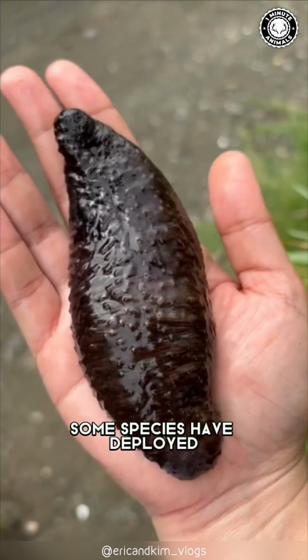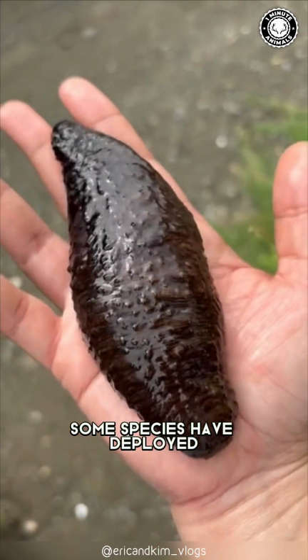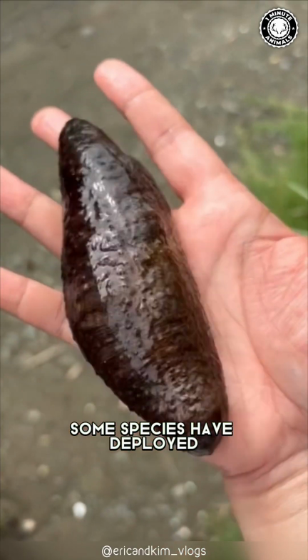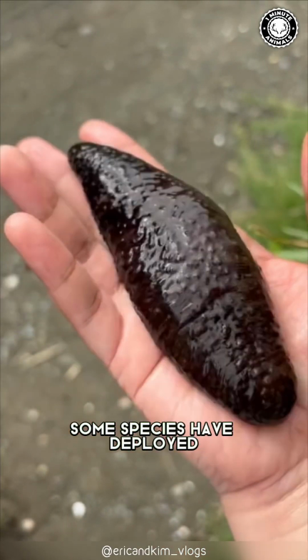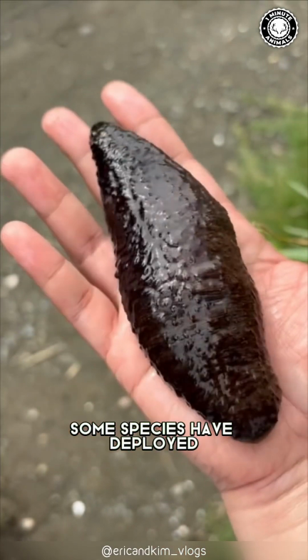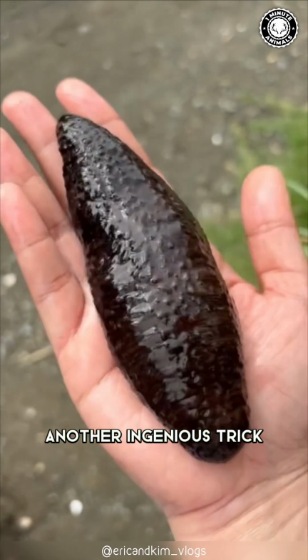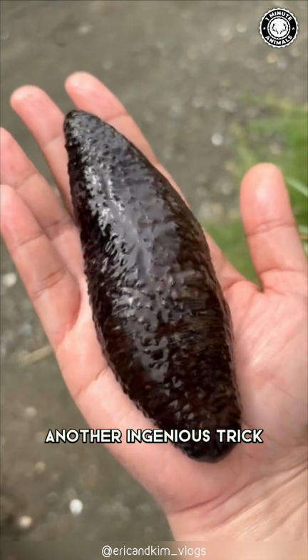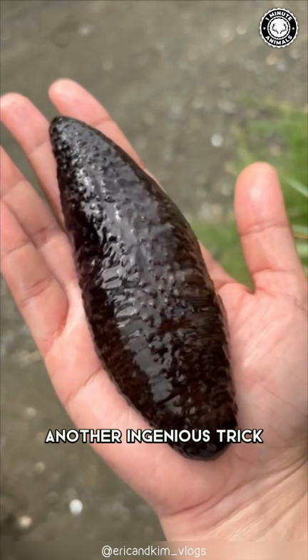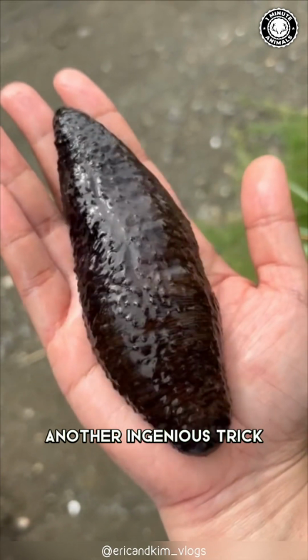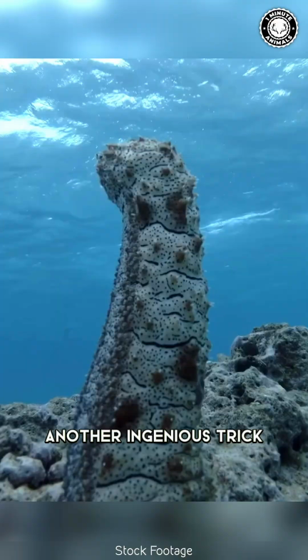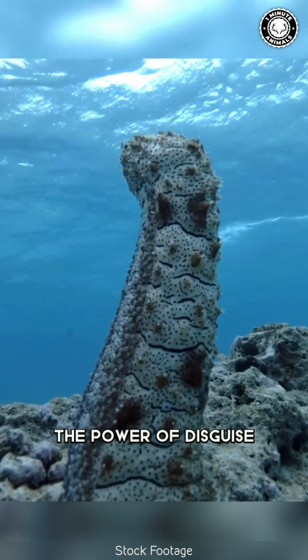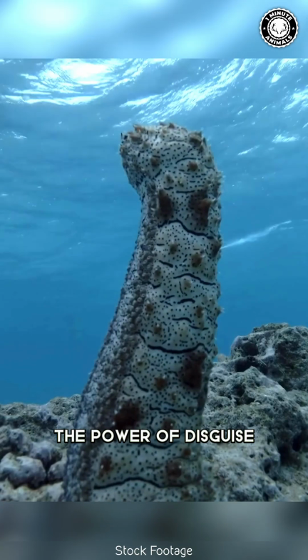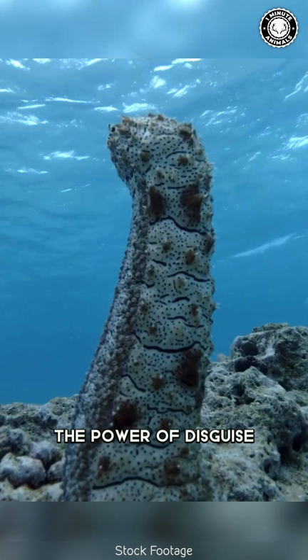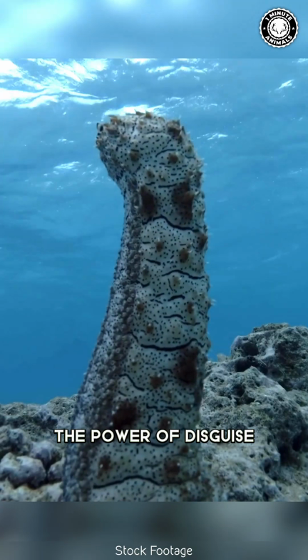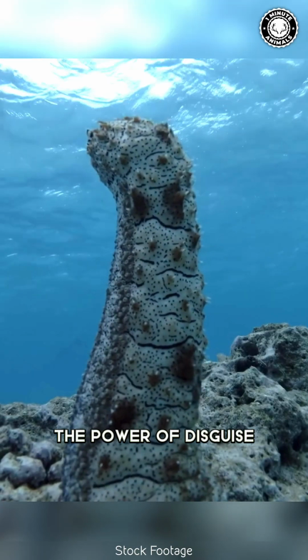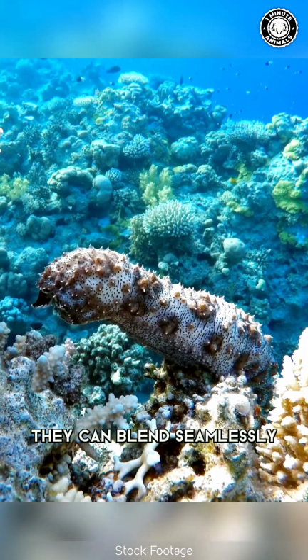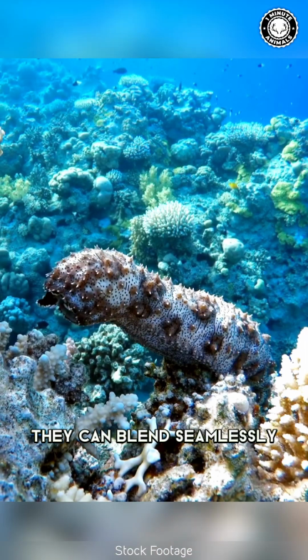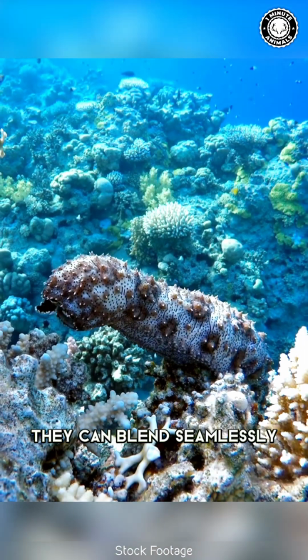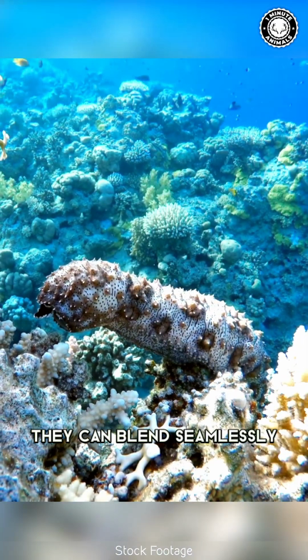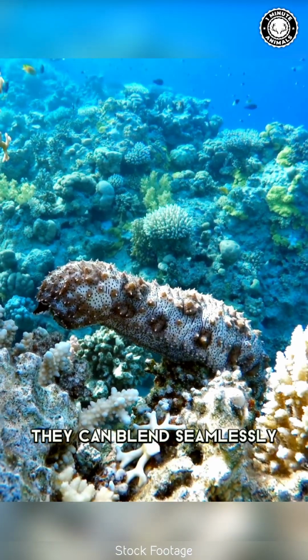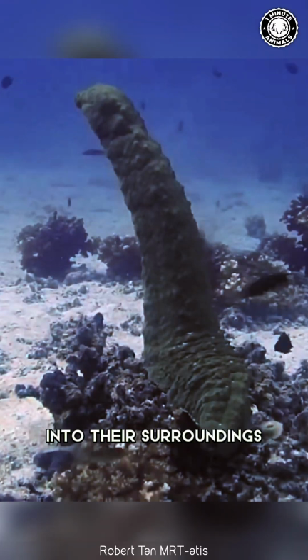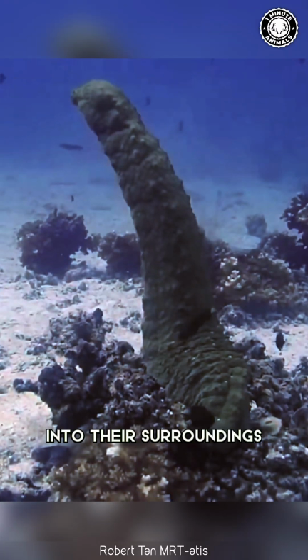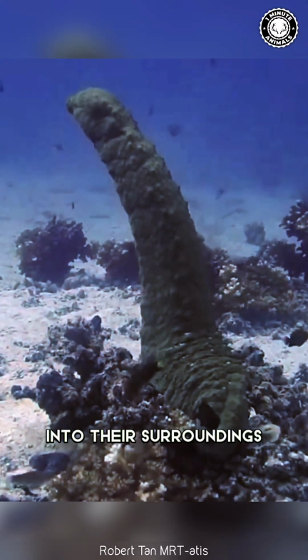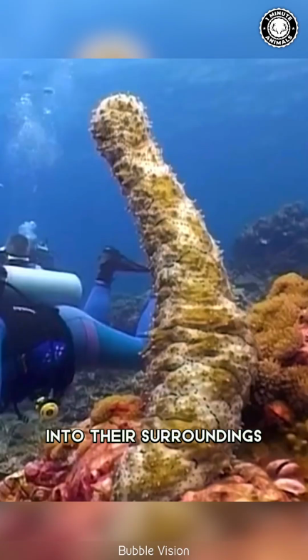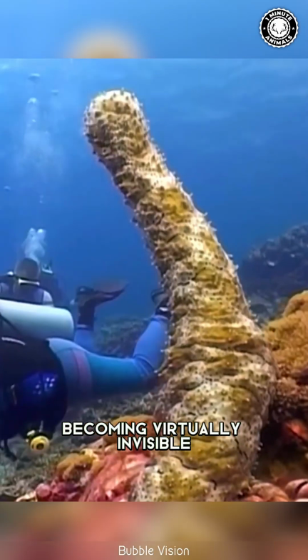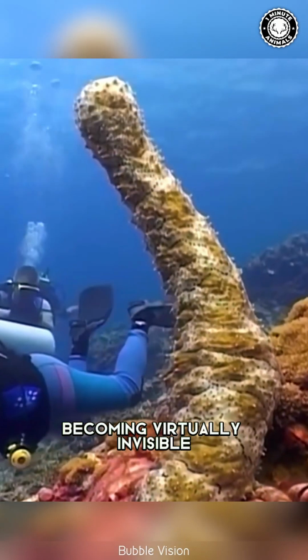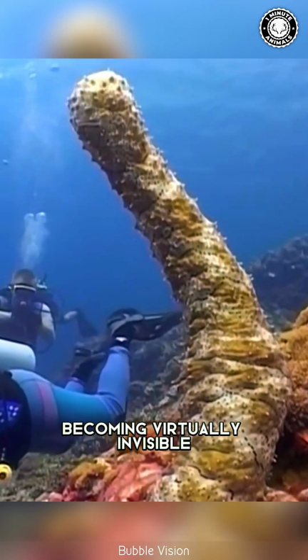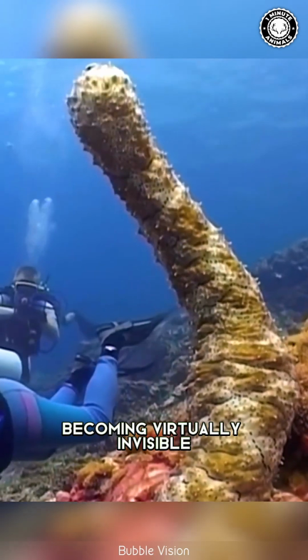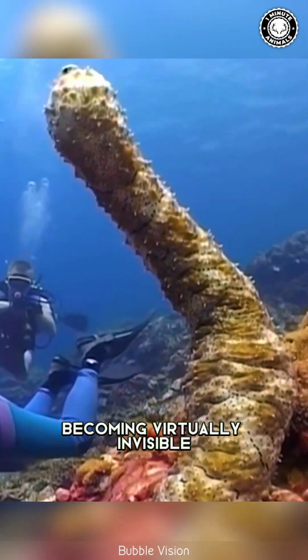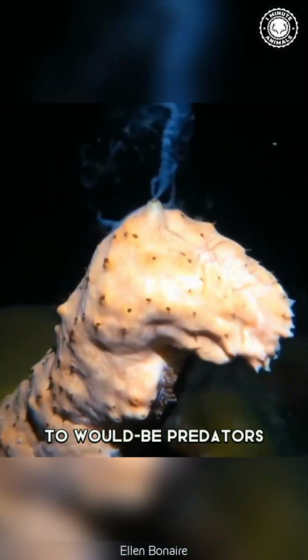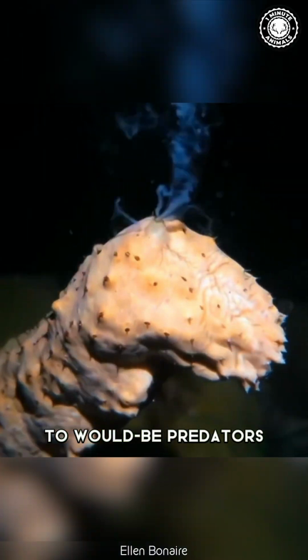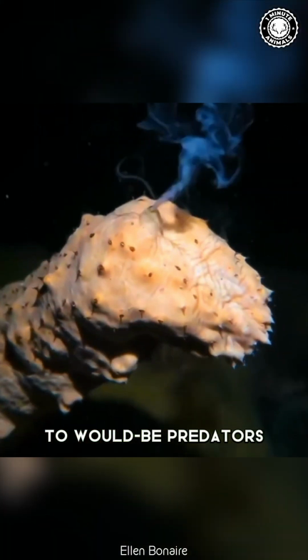Some species have deployed another ingenious trick — the power of disguise. They can blend seamlessly into their surroundings, becoming virtually invisible to would-be predators.